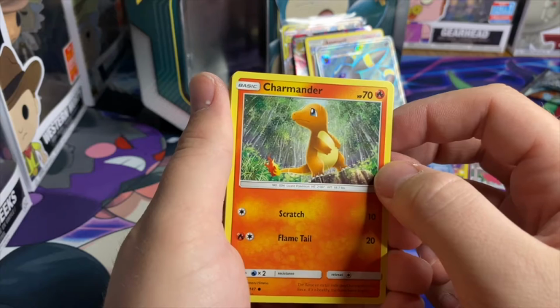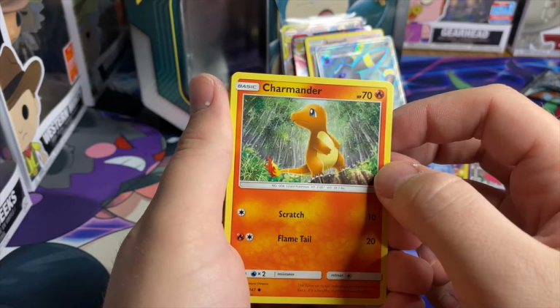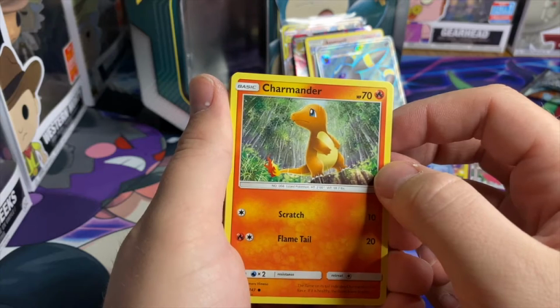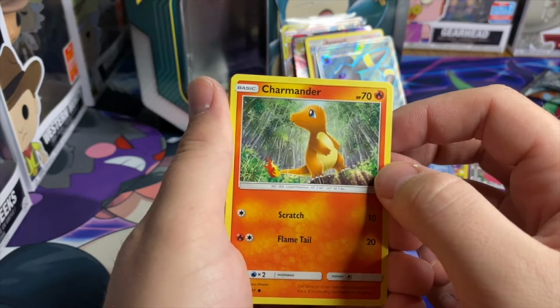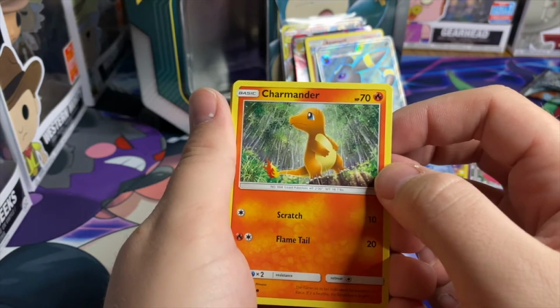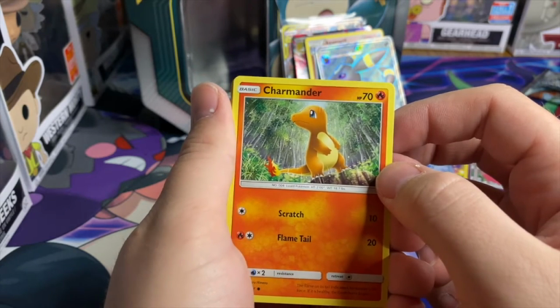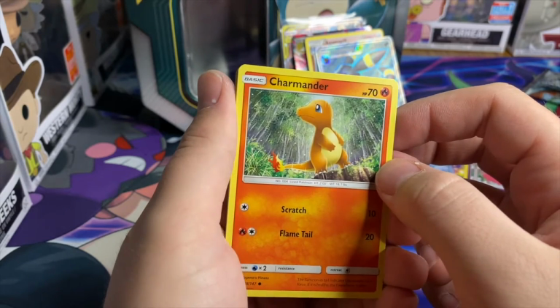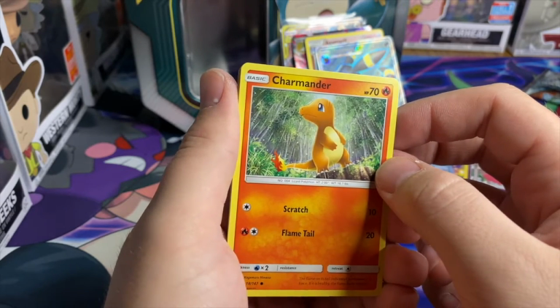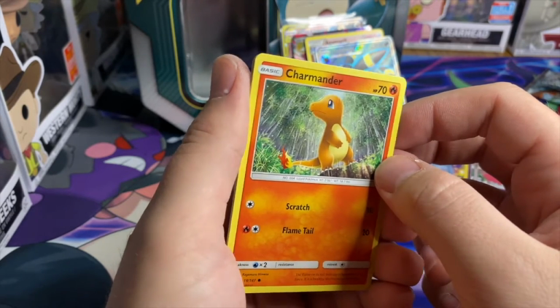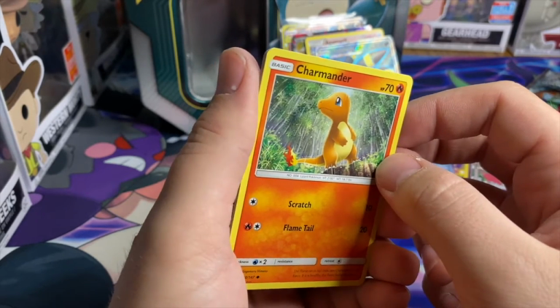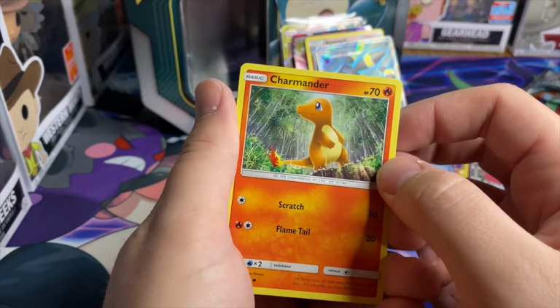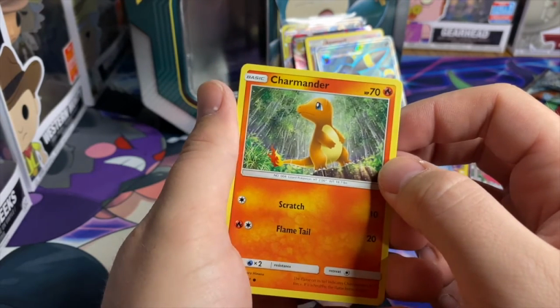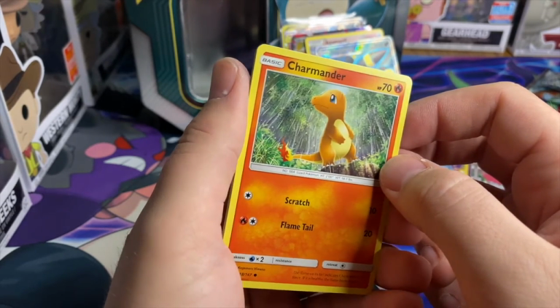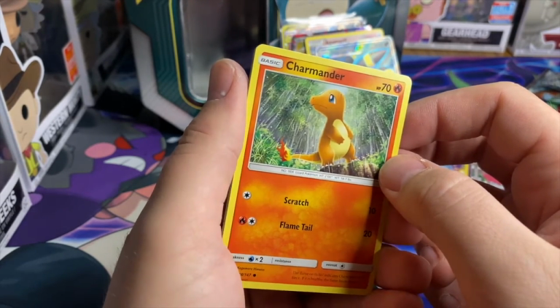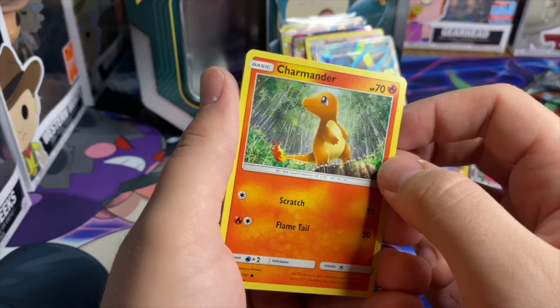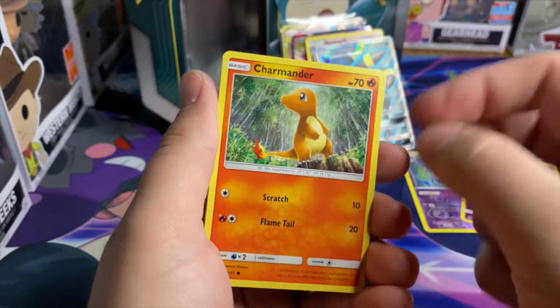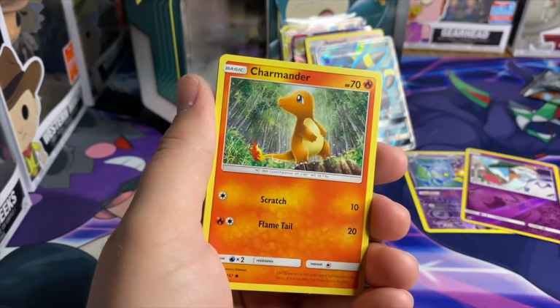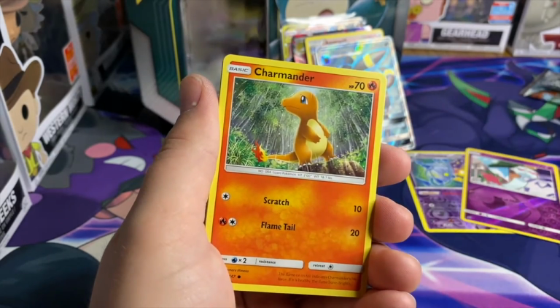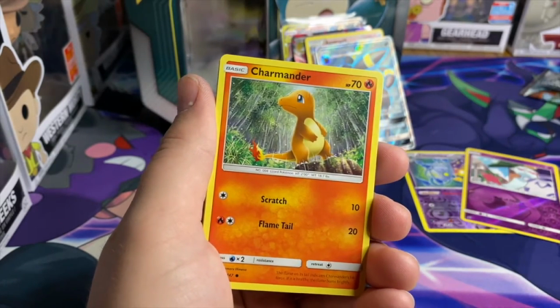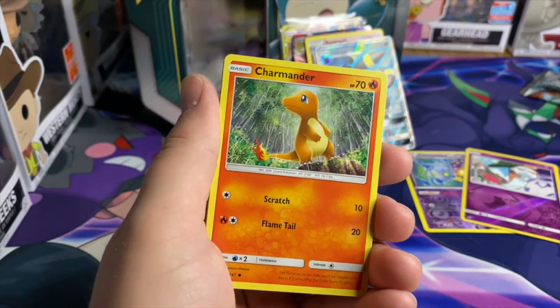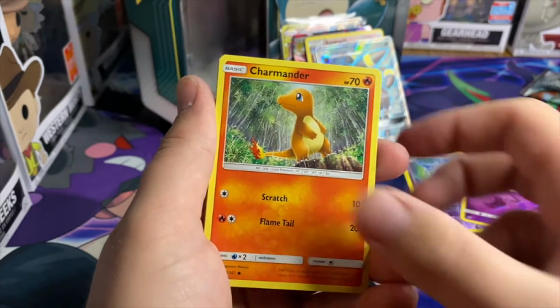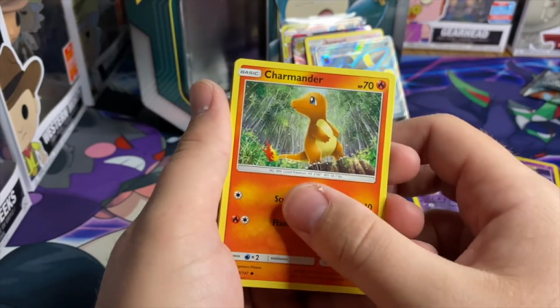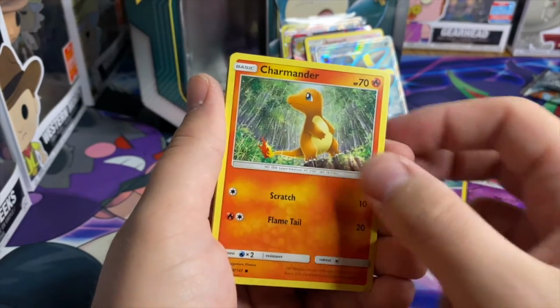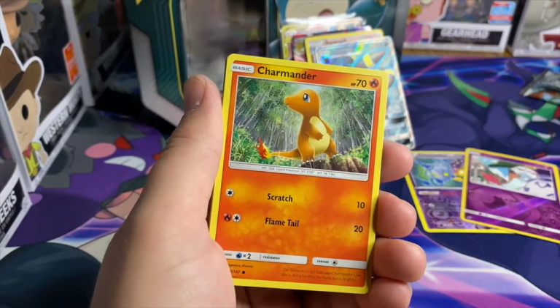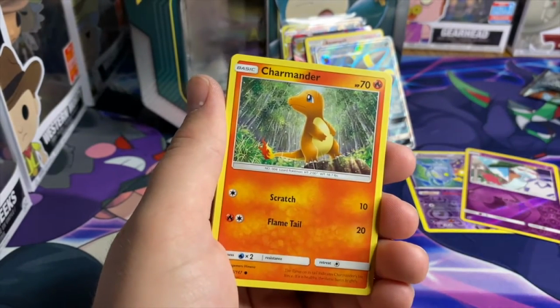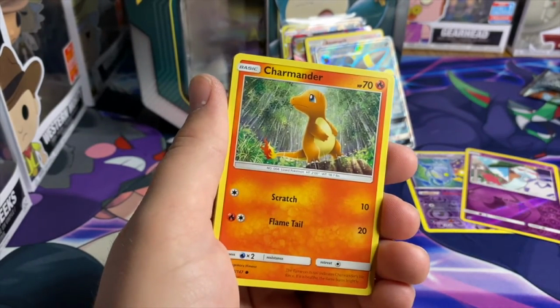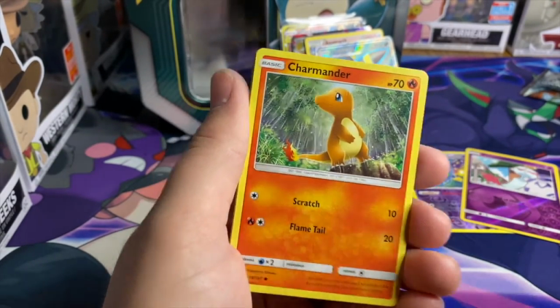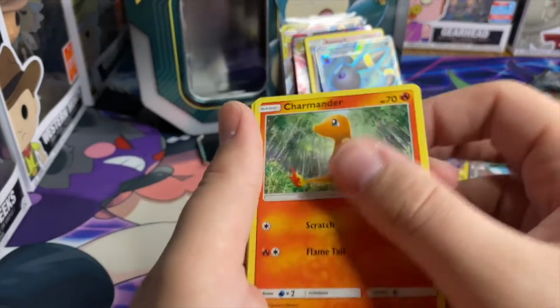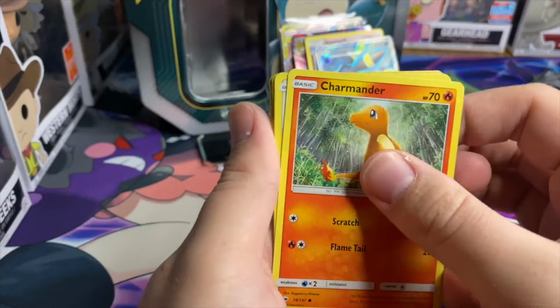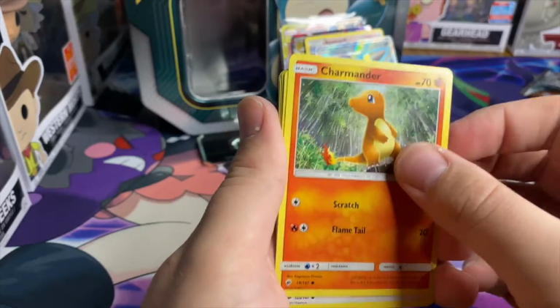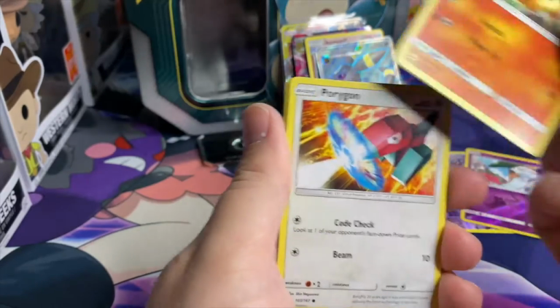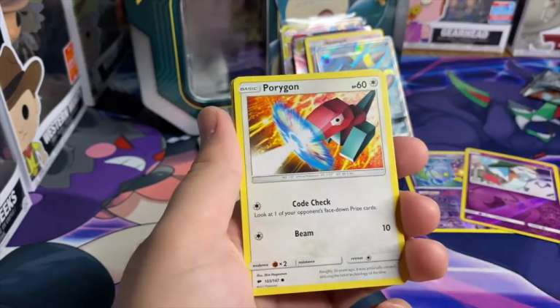Charmander! That's so classic, man. That reminds me of the episode where that dude leaves him in the forest and he has that leaf over his tail so it won't go out — oh man, talk about the feels.